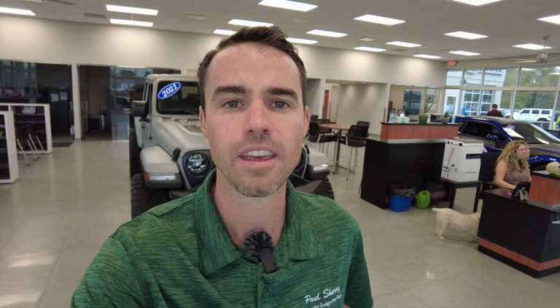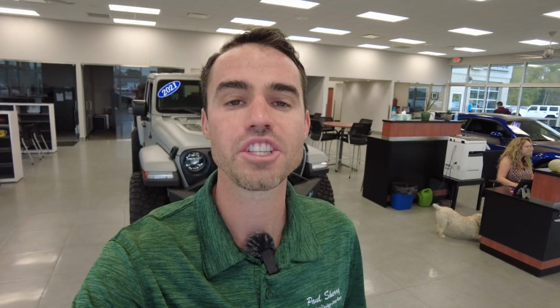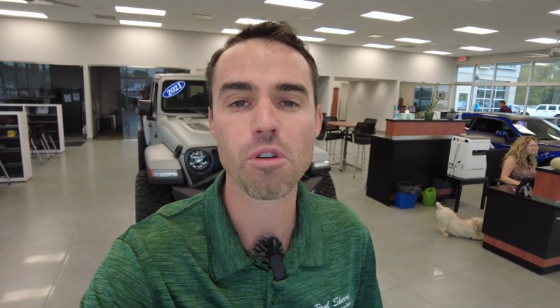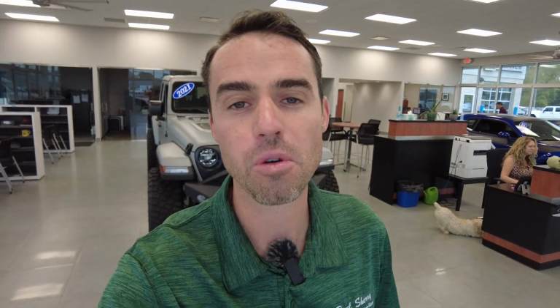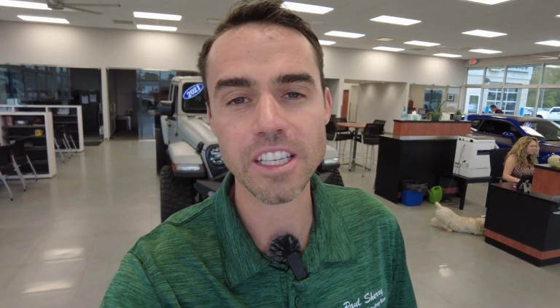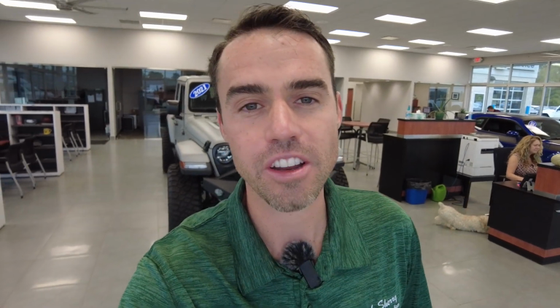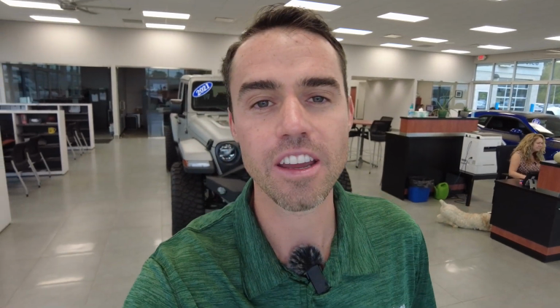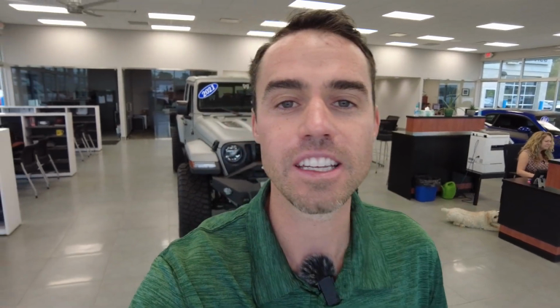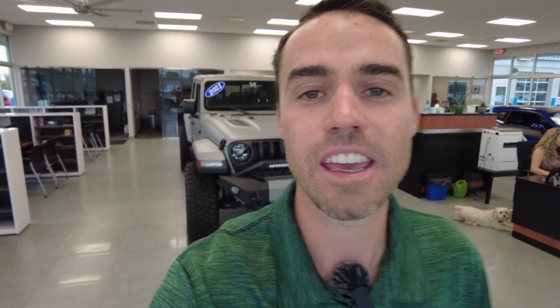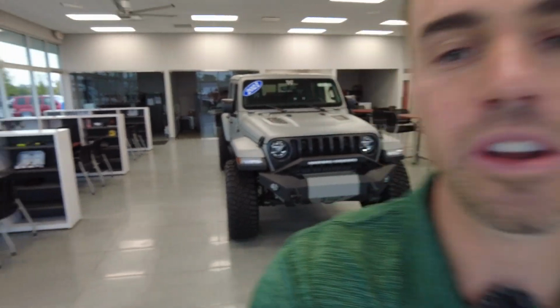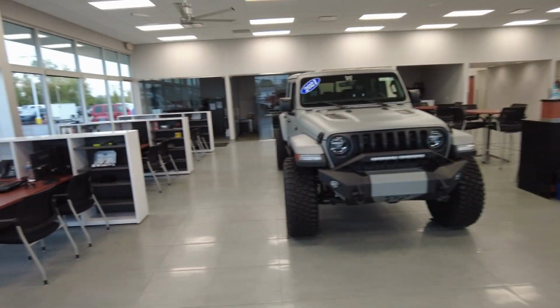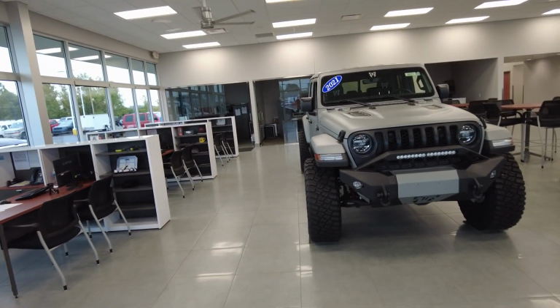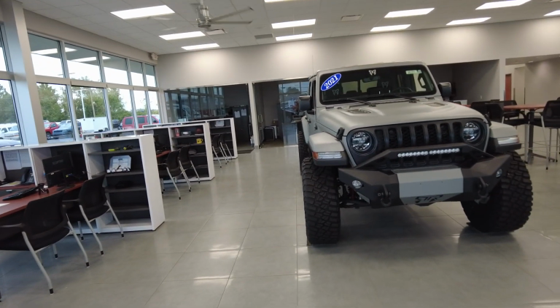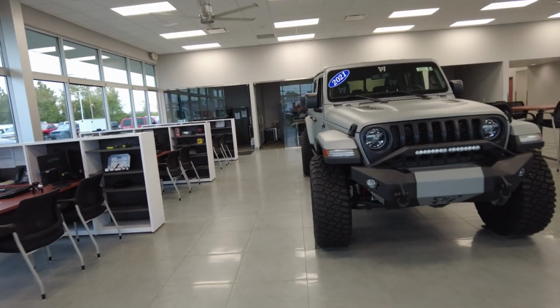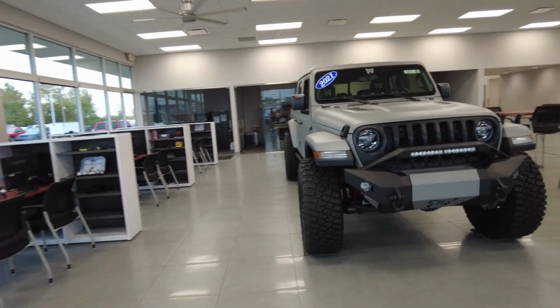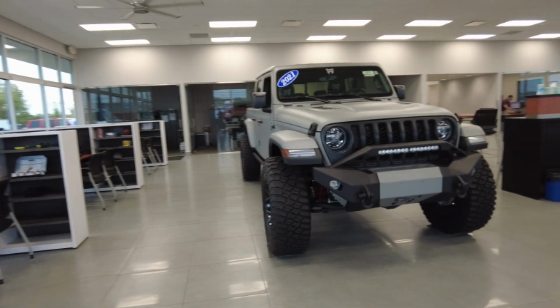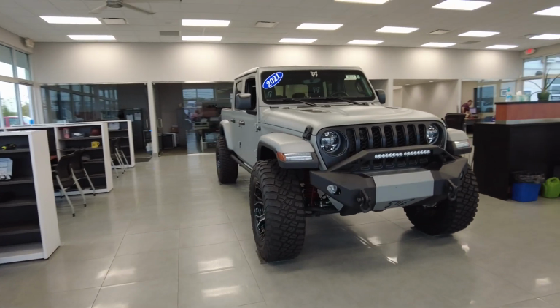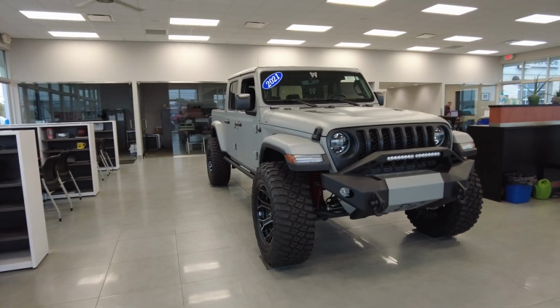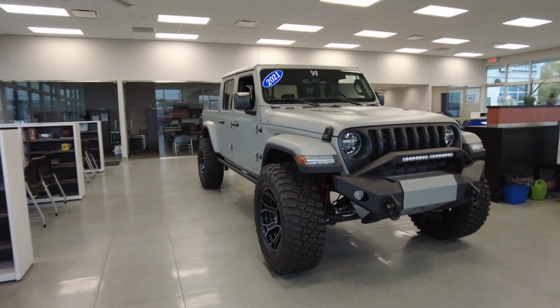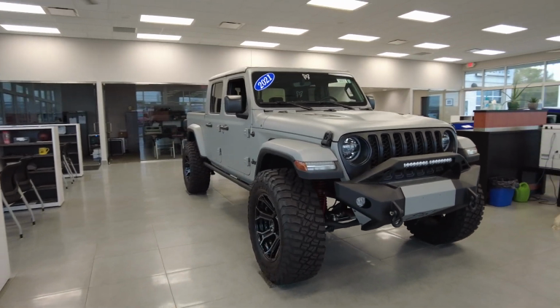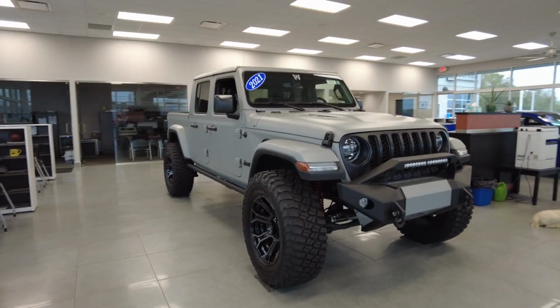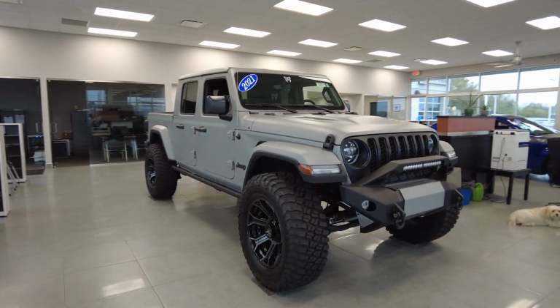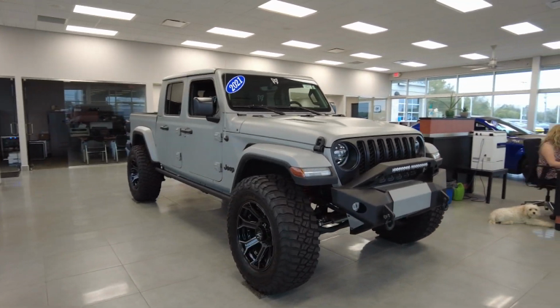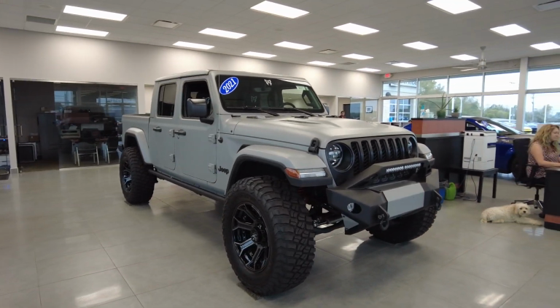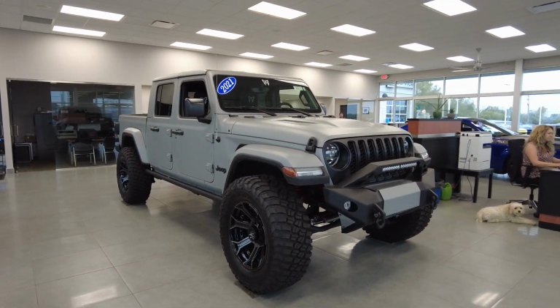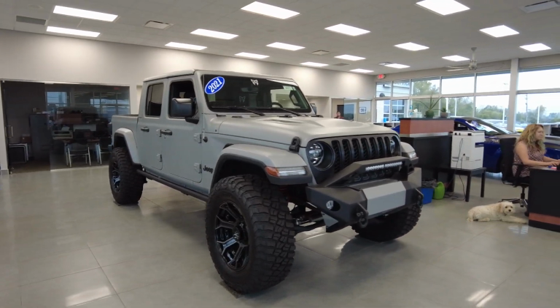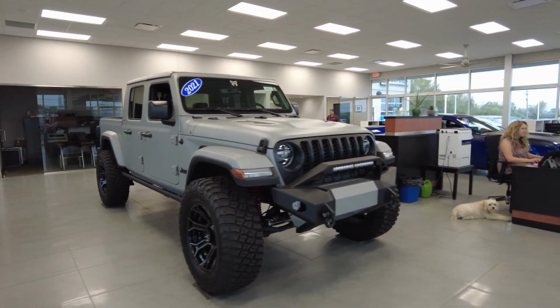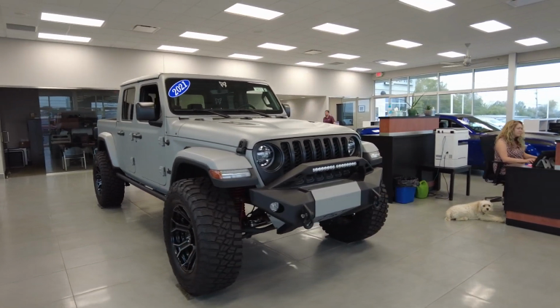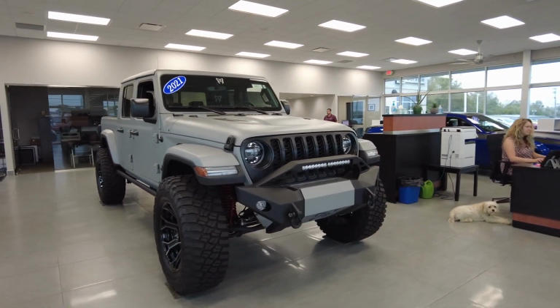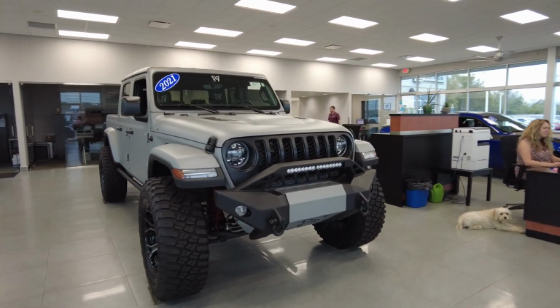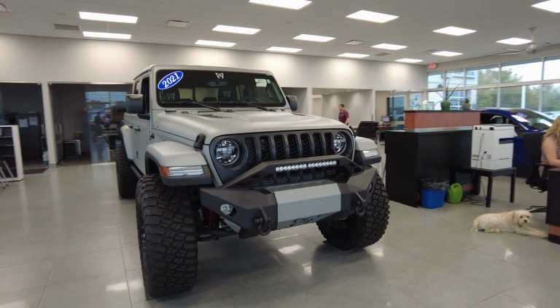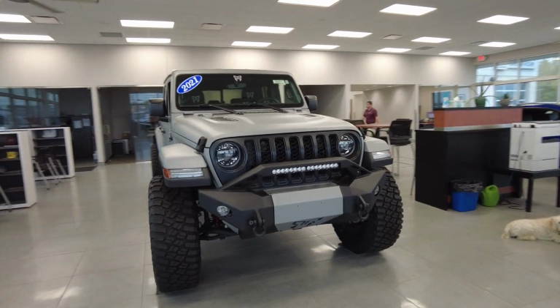Hey, Sherry 4x4, Mike Sherry here. Today we are taking a look at this brand new 2021 Jeep Gladiator with a Rocky Ridge K2 package on it.